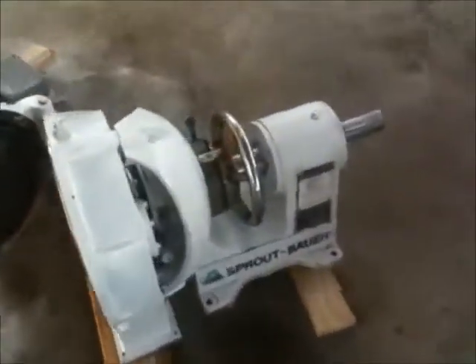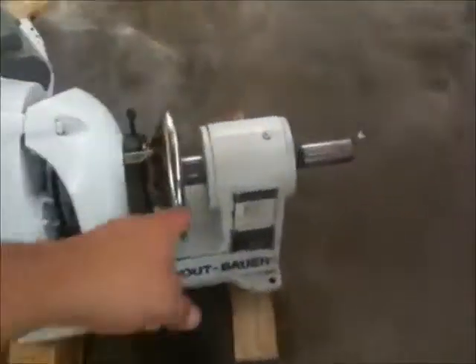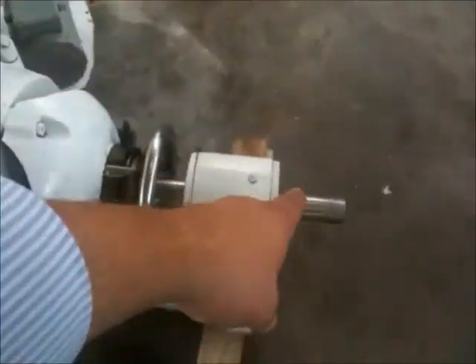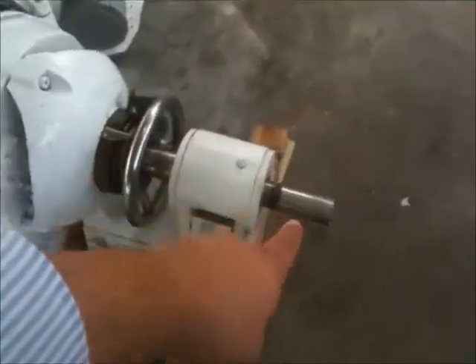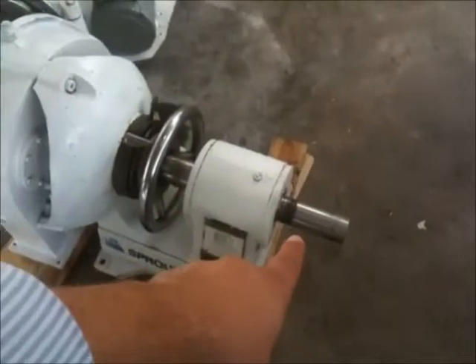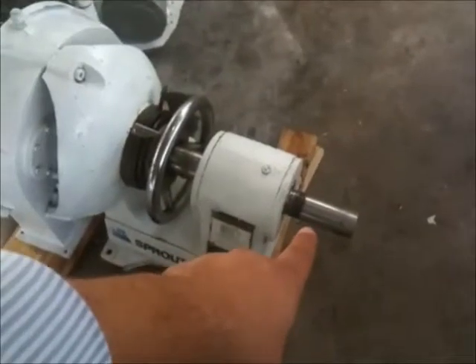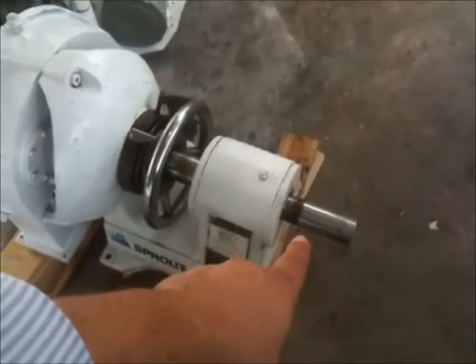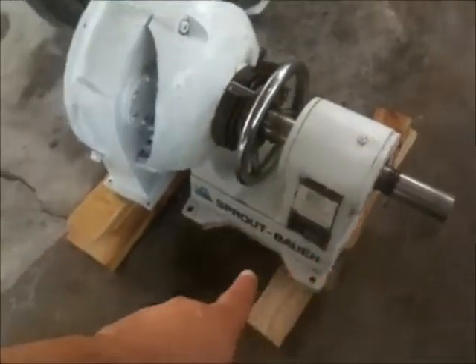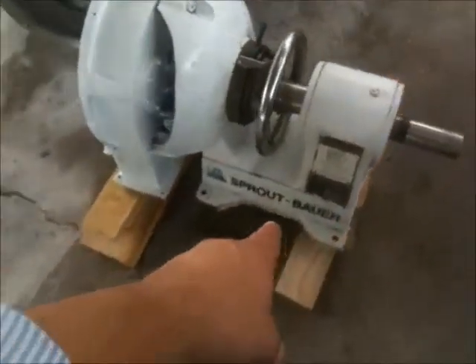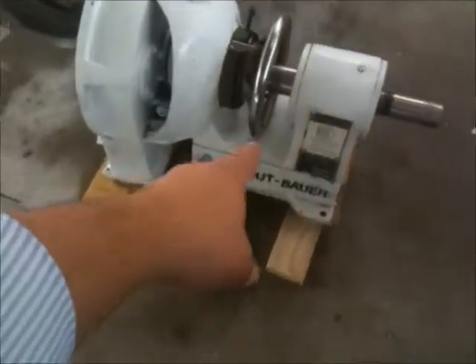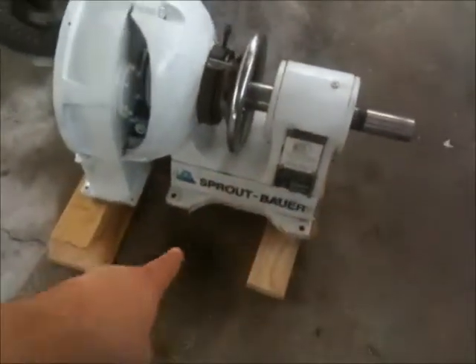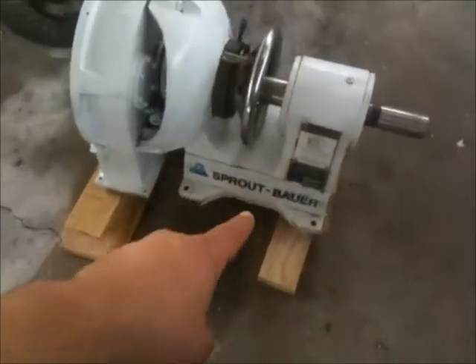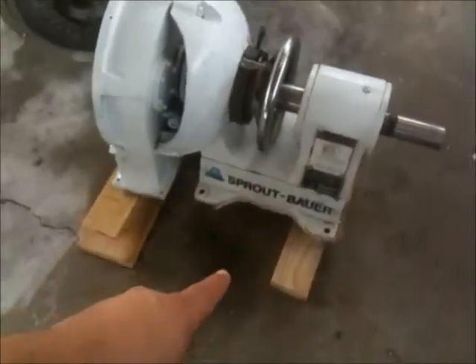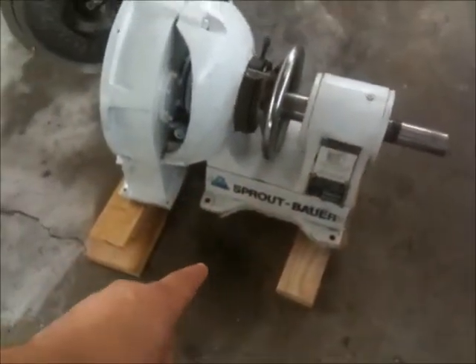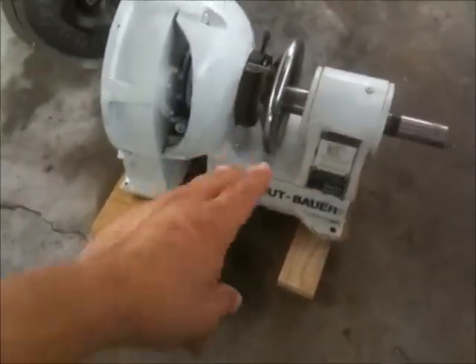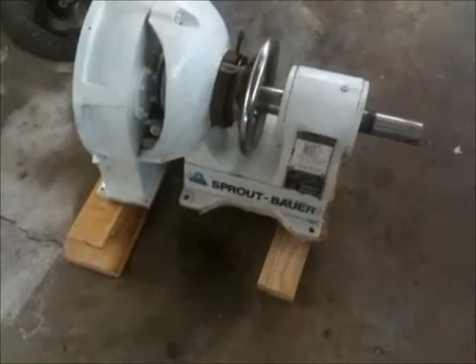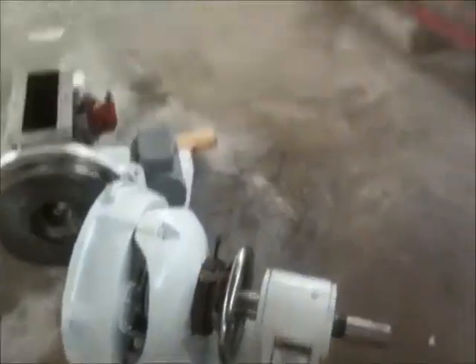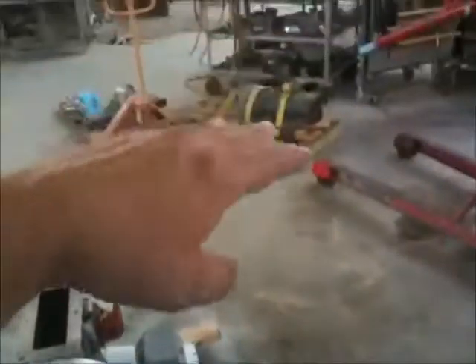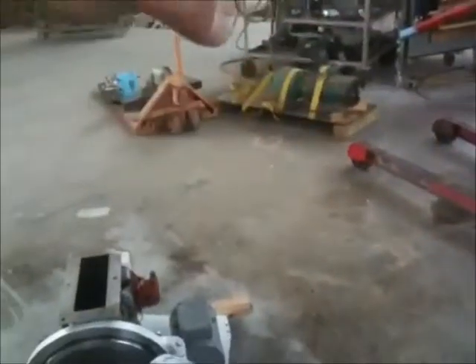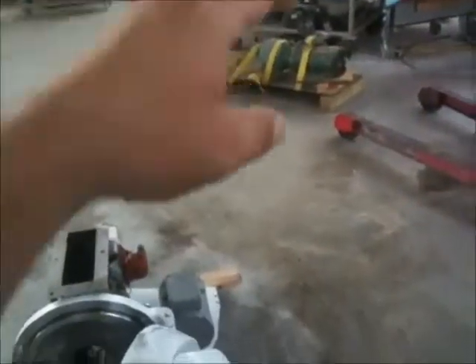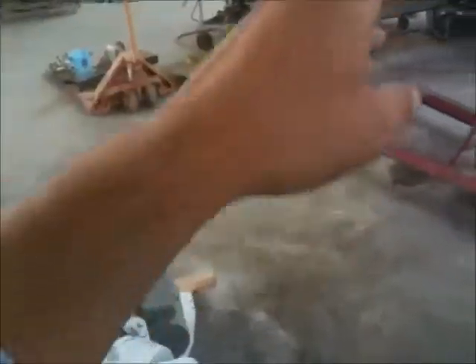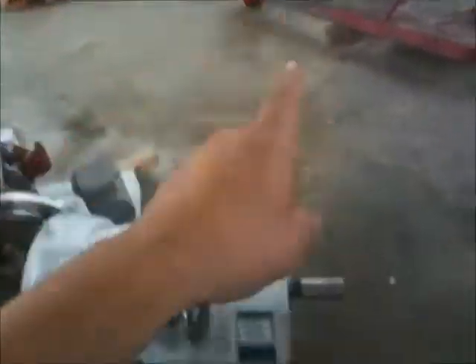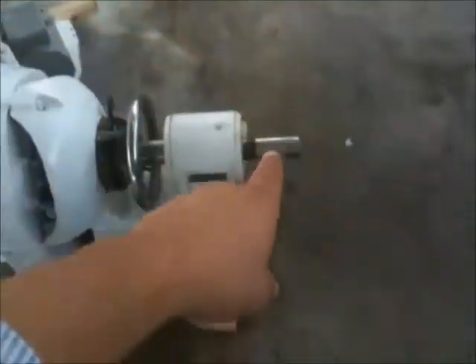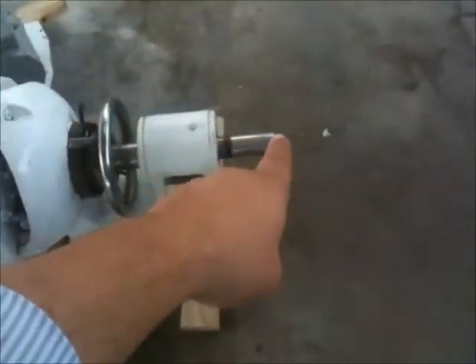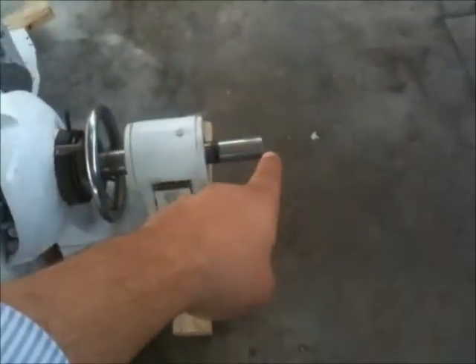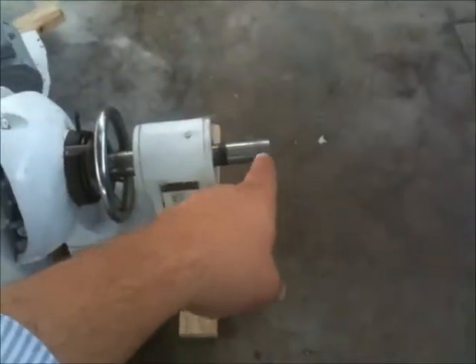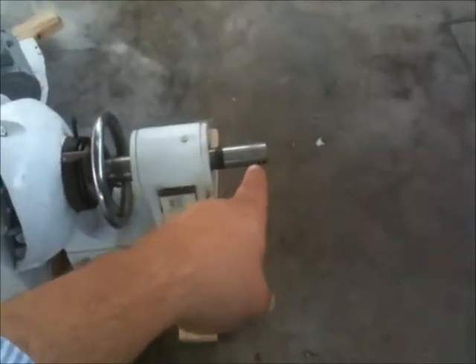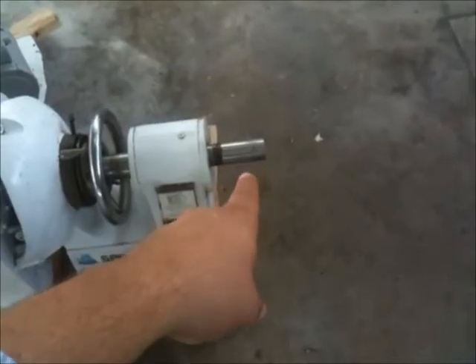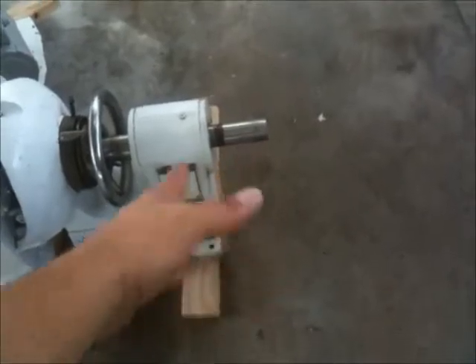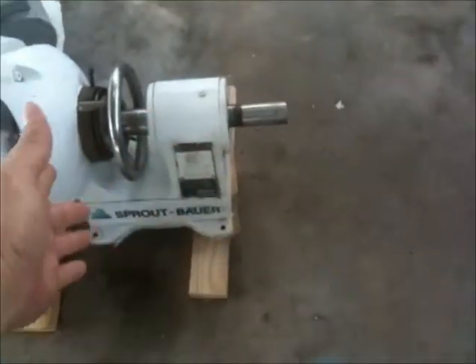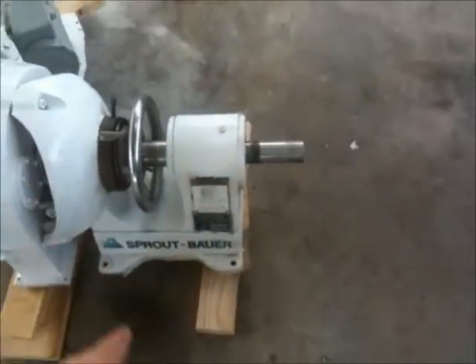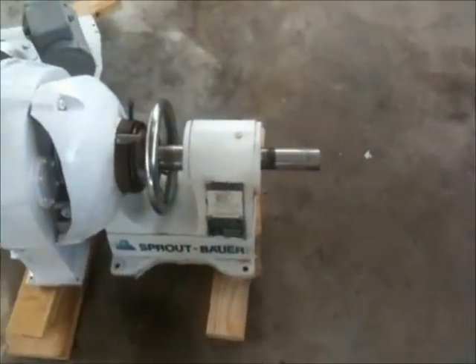This is the drive shaft right here for the machine. You would have to build a base for this, set it up on top somewhere, and you would fully drive this shaft right here — maybe with a 5 horsepower motor.